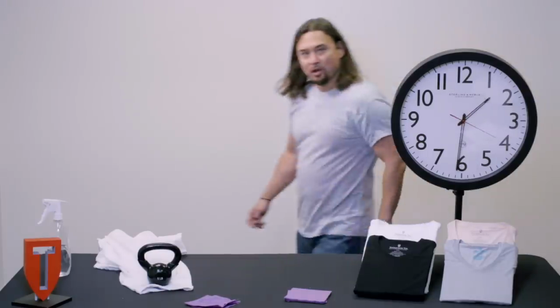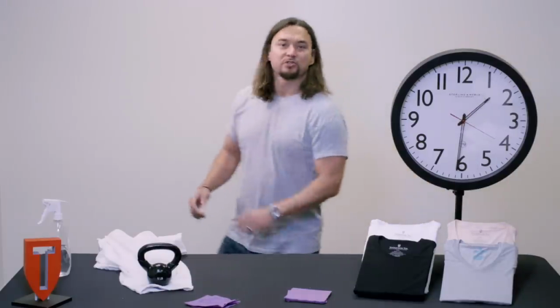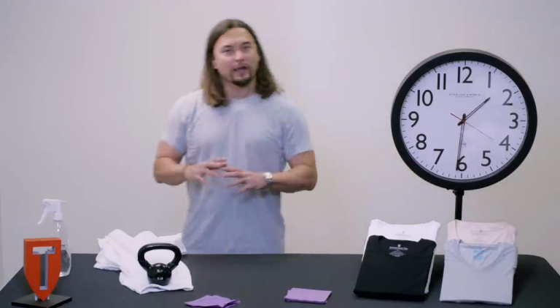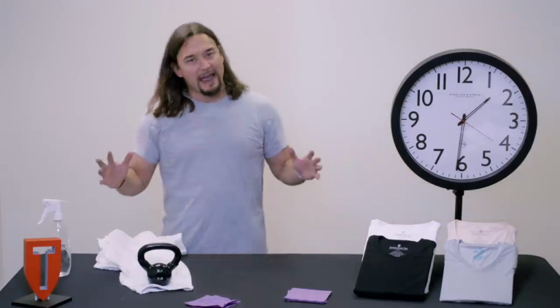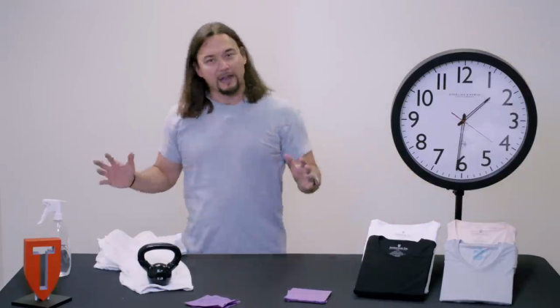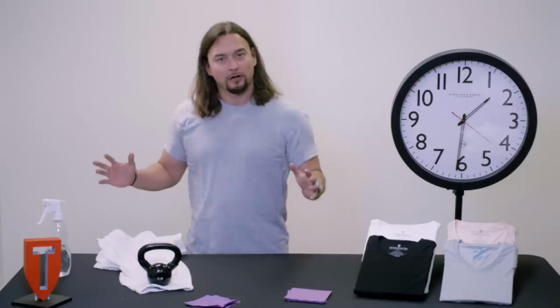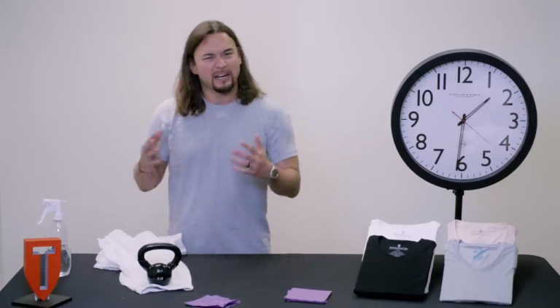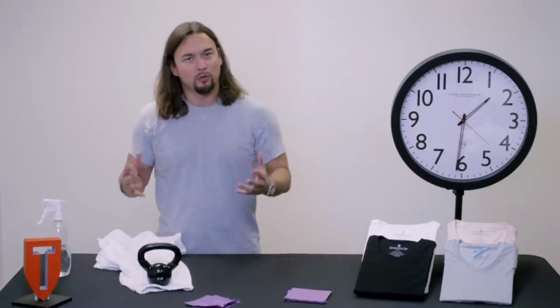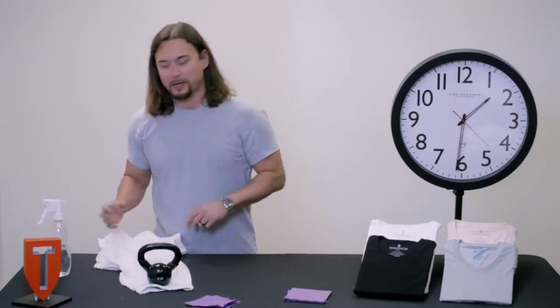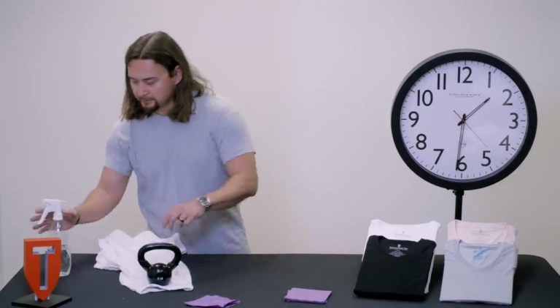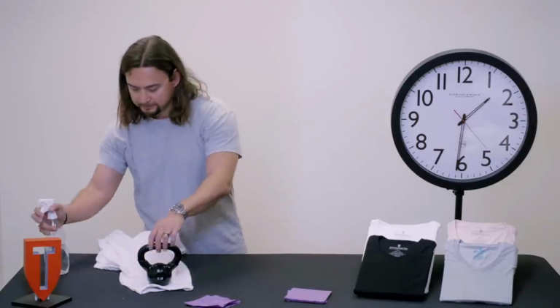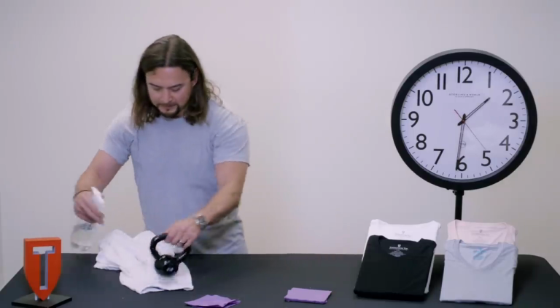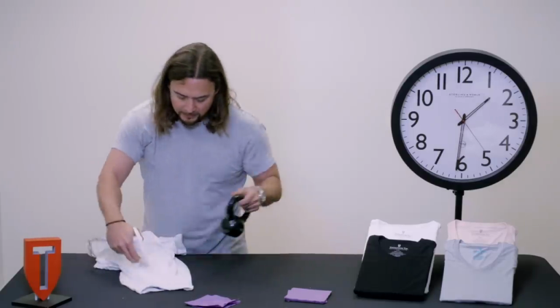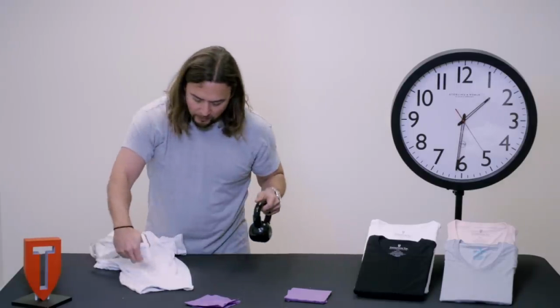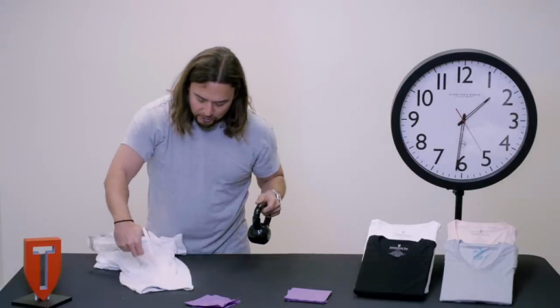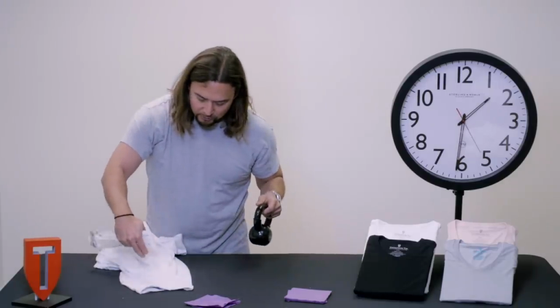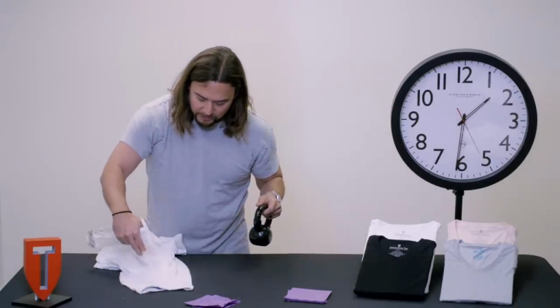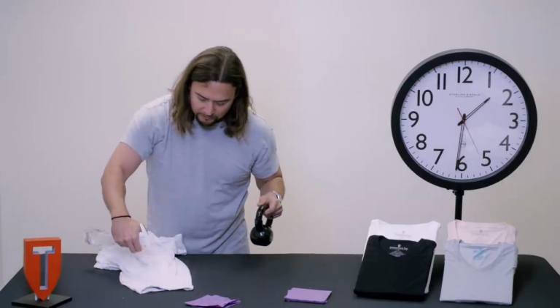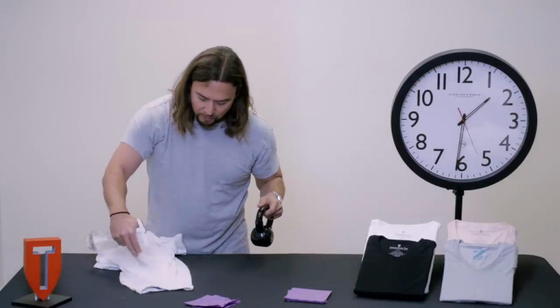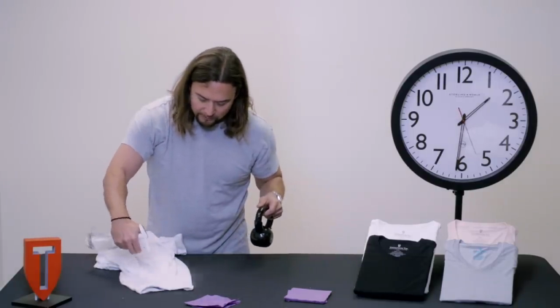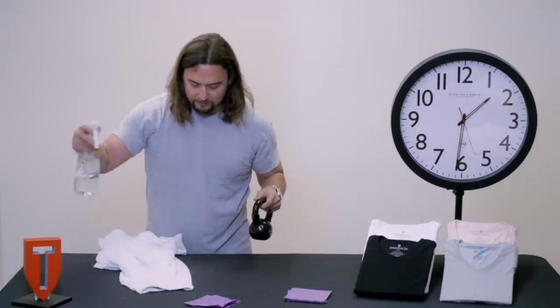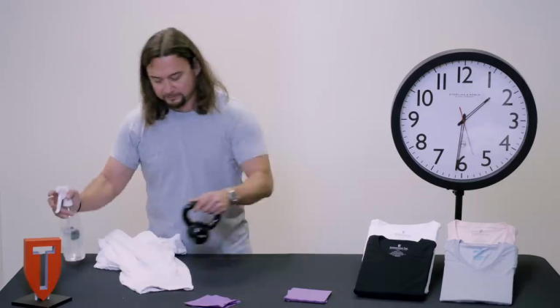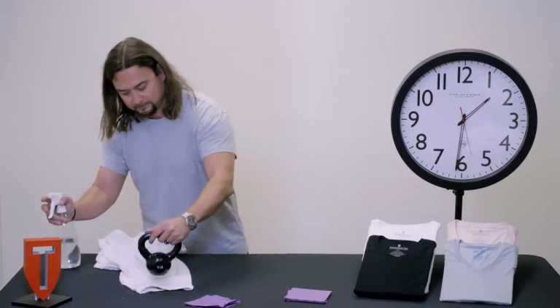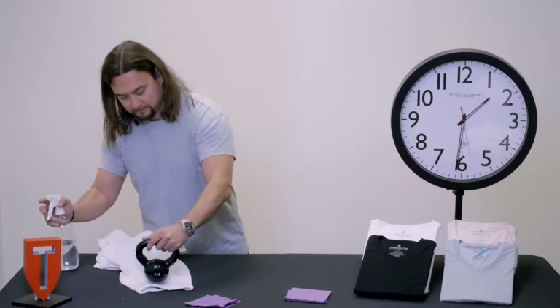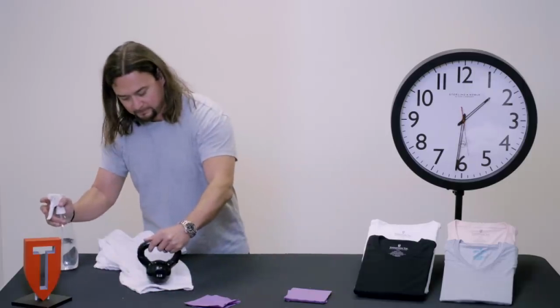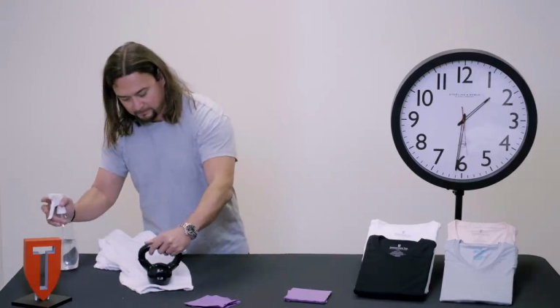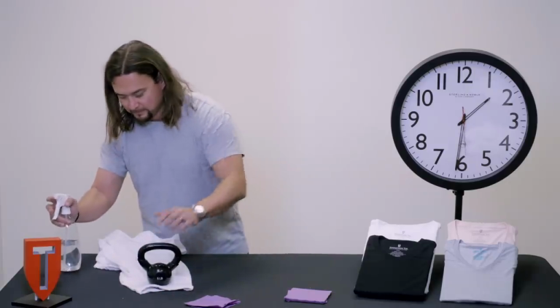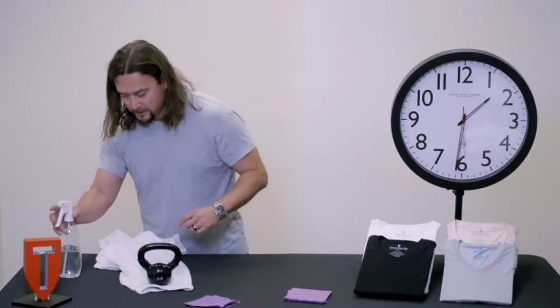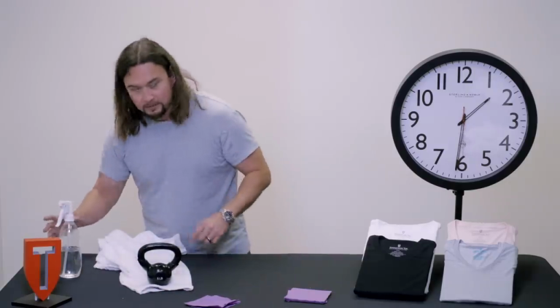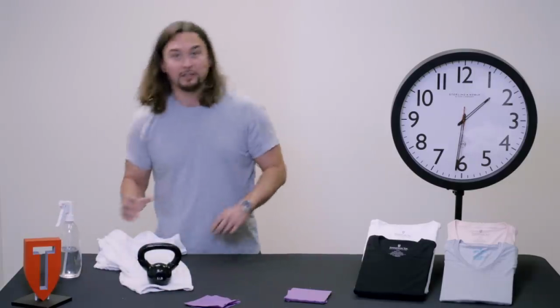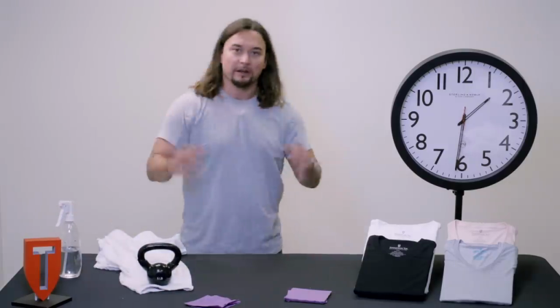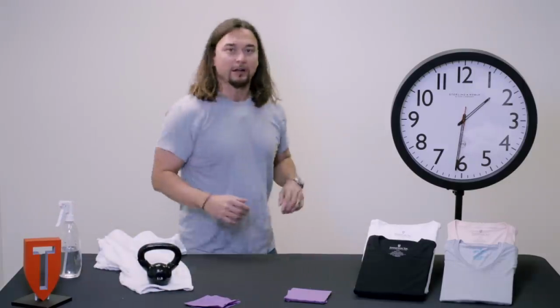Okay, so we're at about a half an hour, and I'm going to add a couple more sprays — one, two, three, four, five. Okay, let's let it go another half an hour.